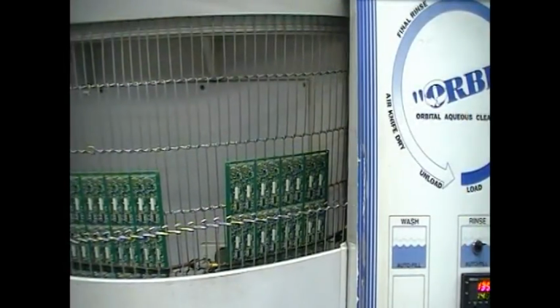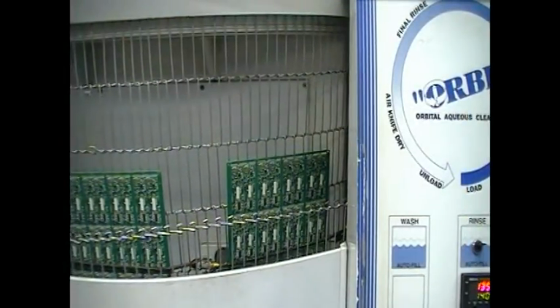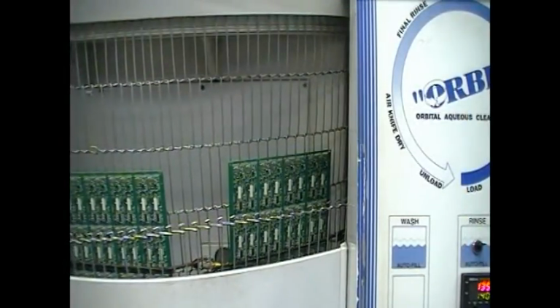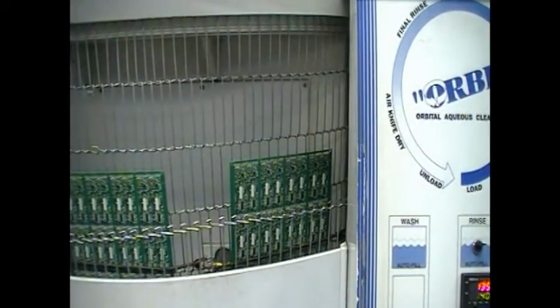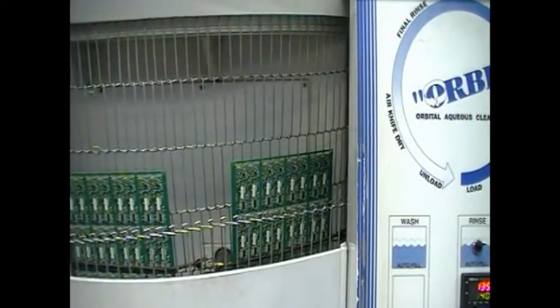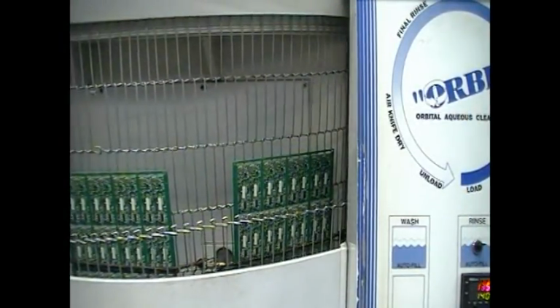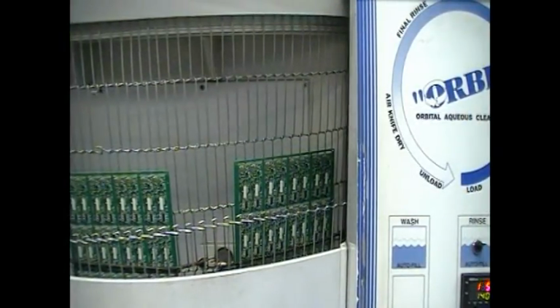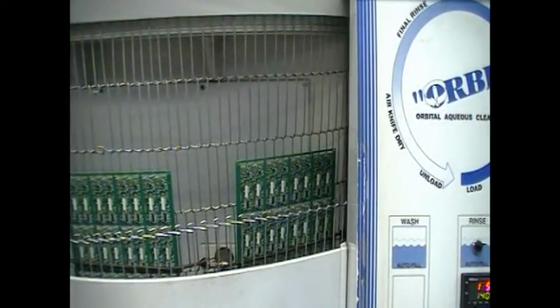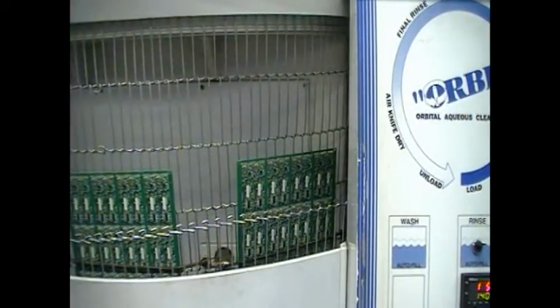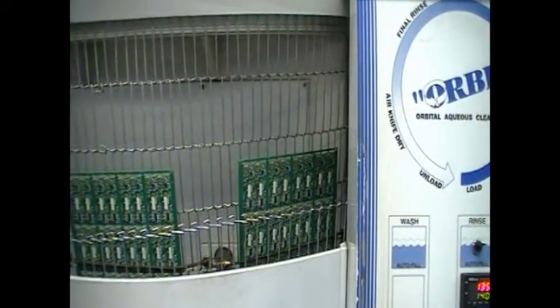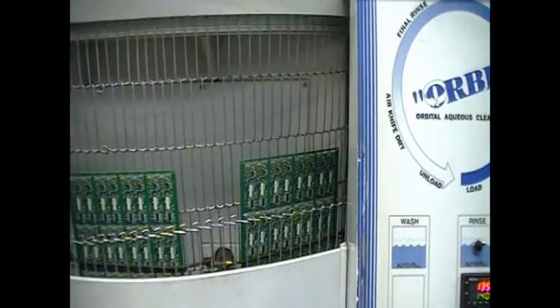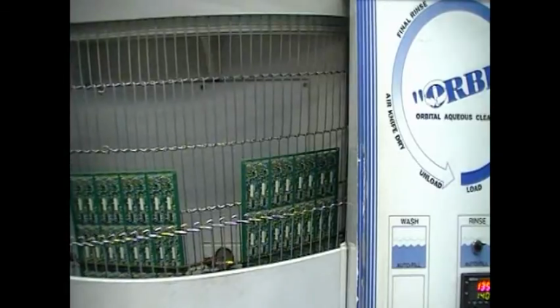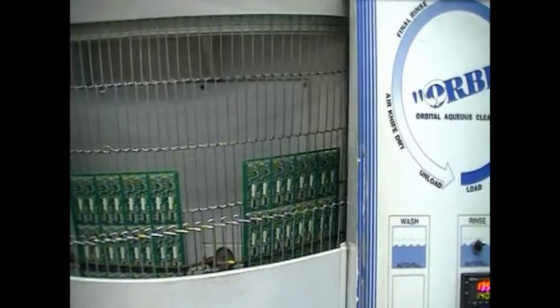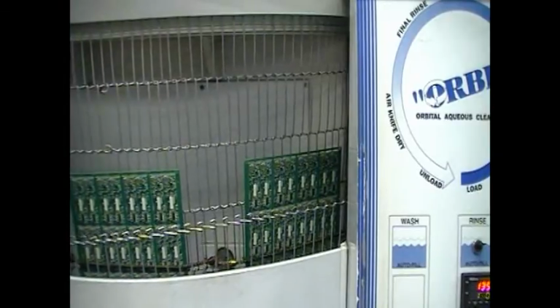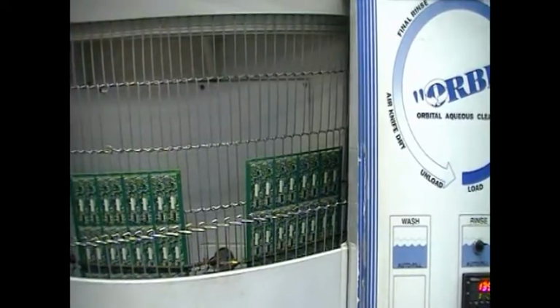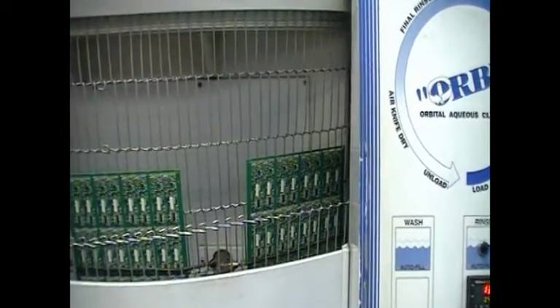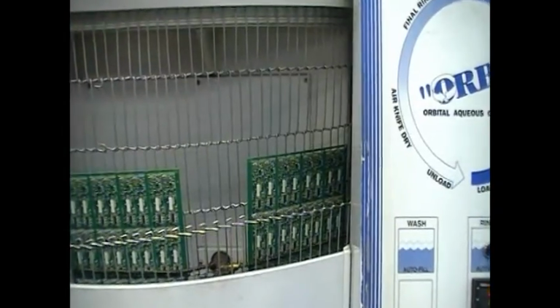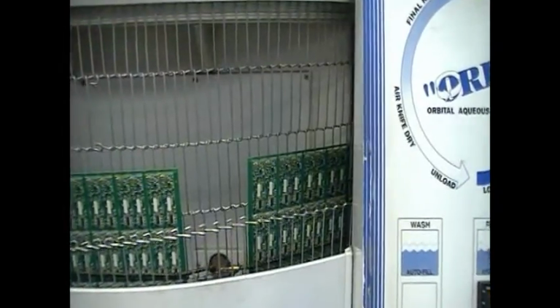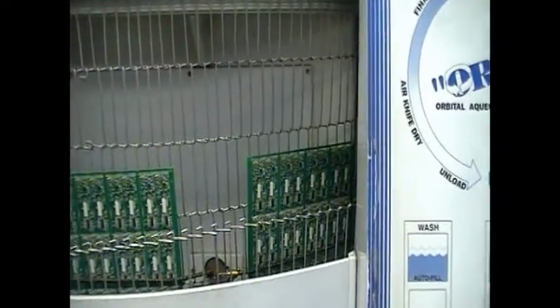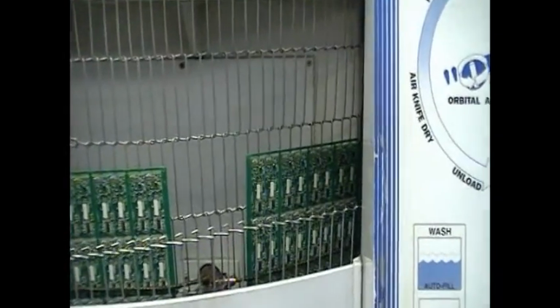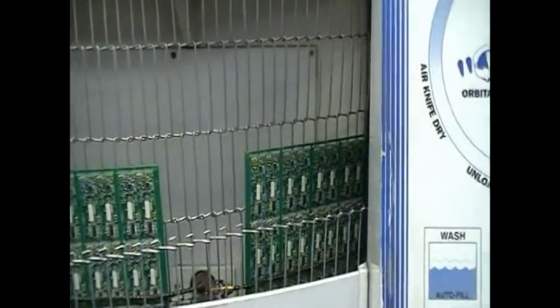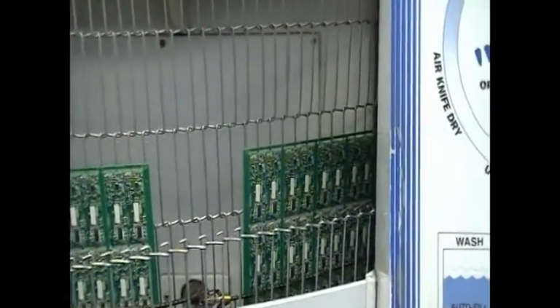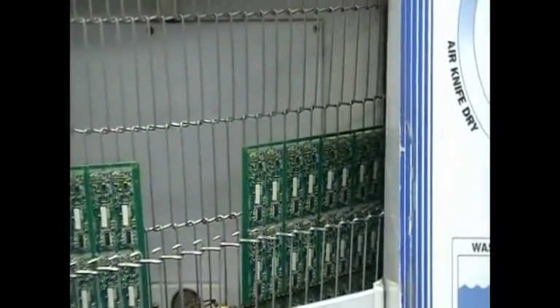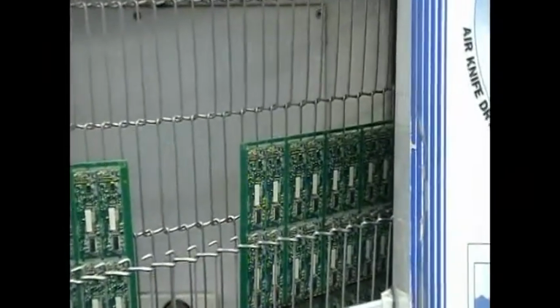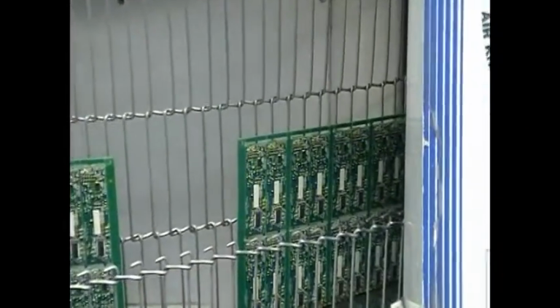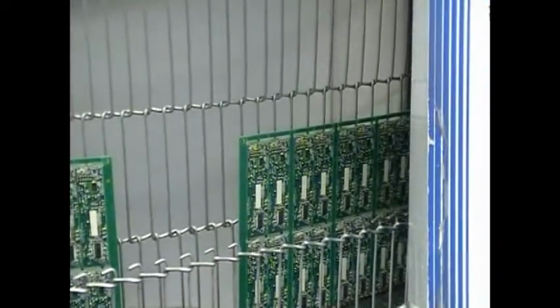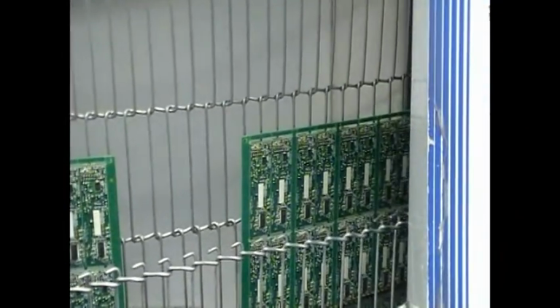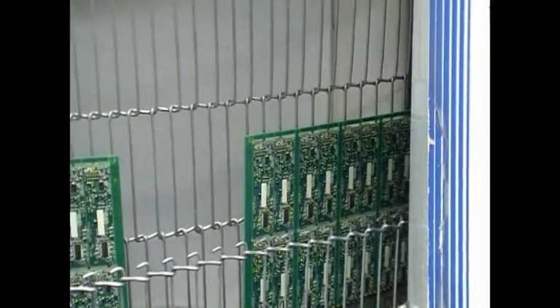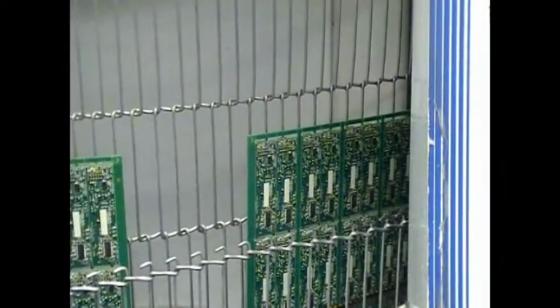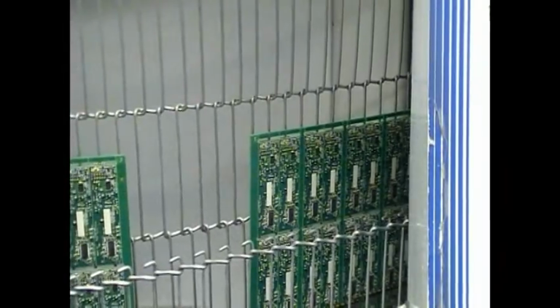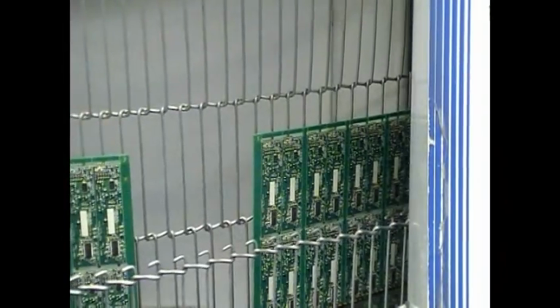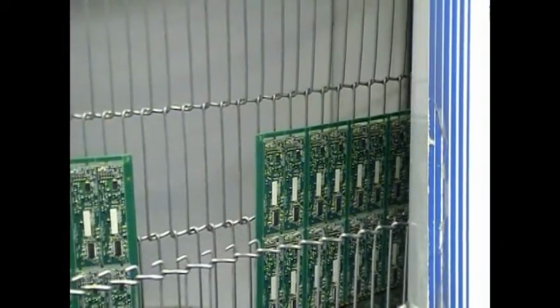This orbital aqueous cleaner uses hot, deionized water to wash all areas of the board, even getting completely underneath large surface mount components.